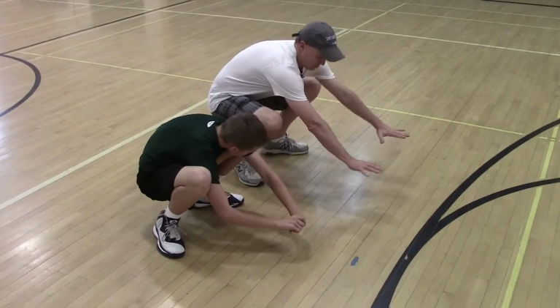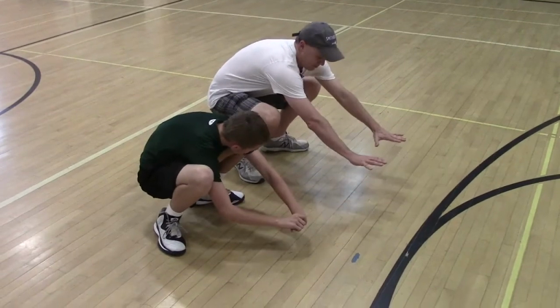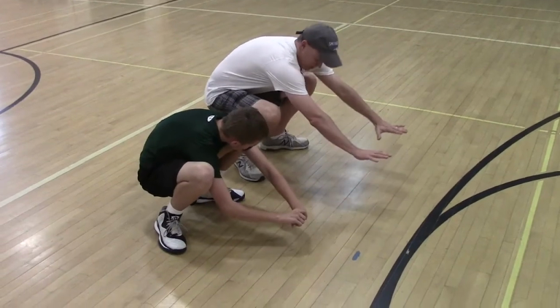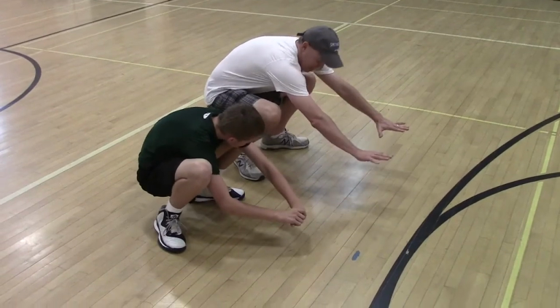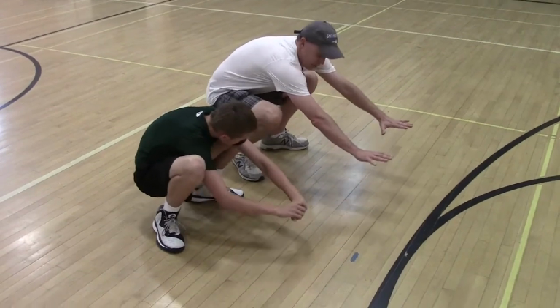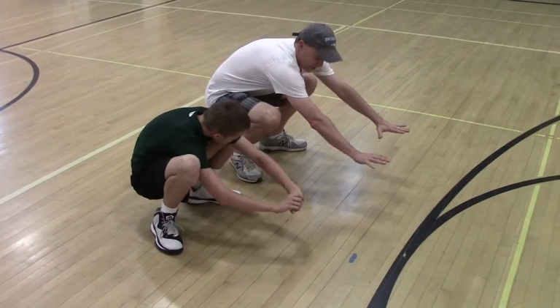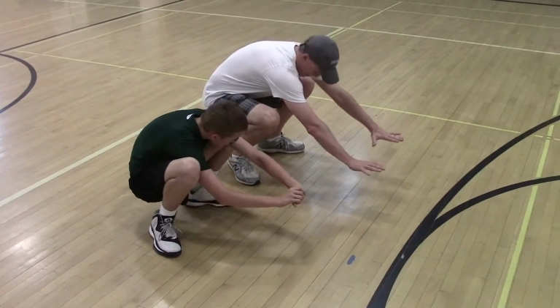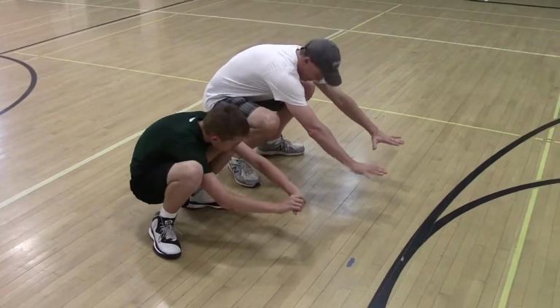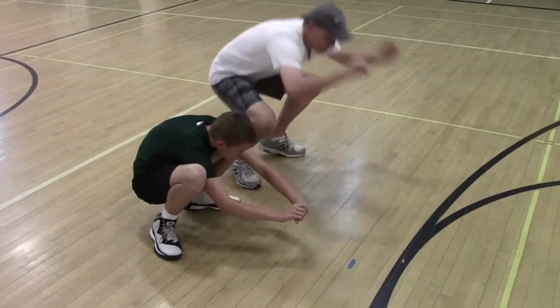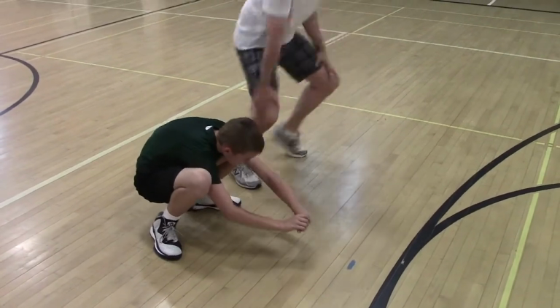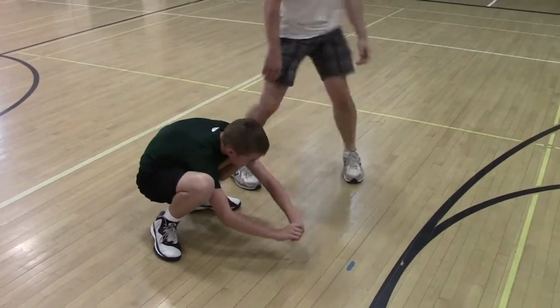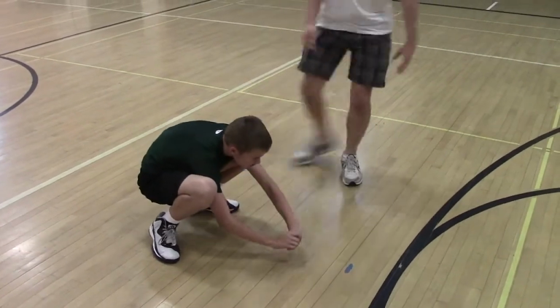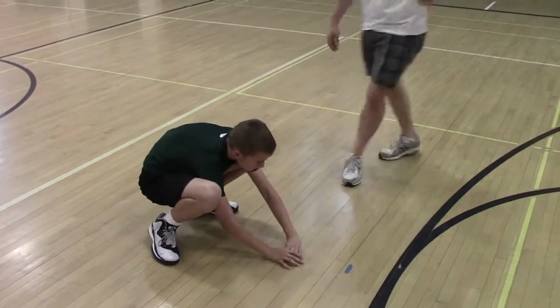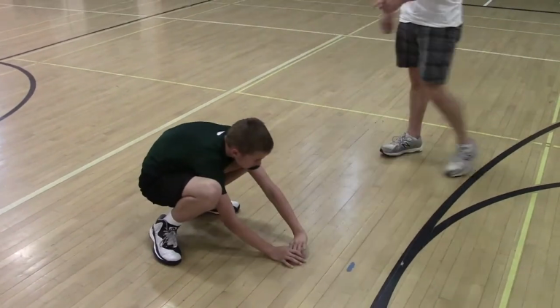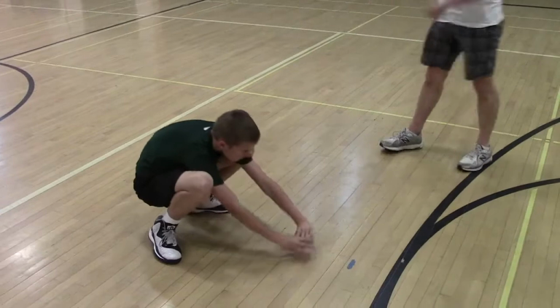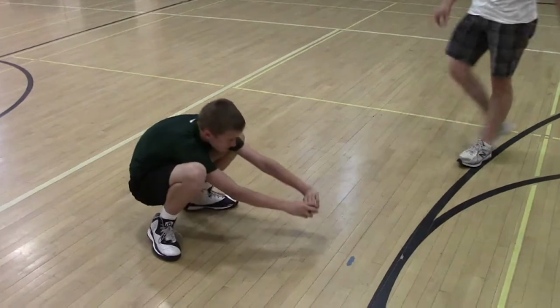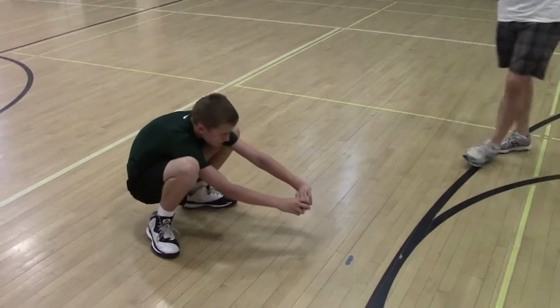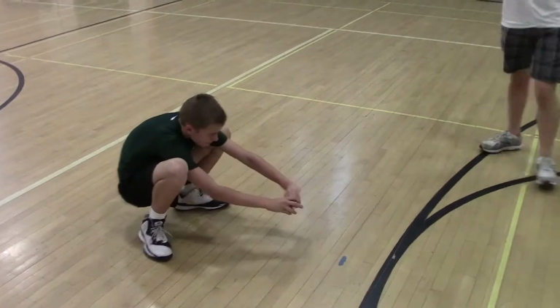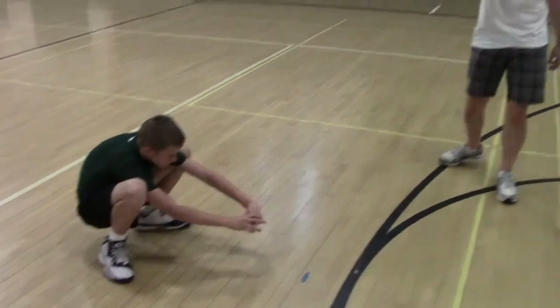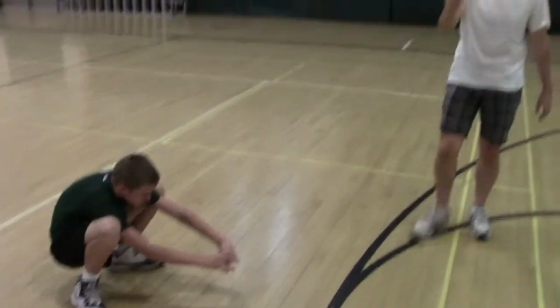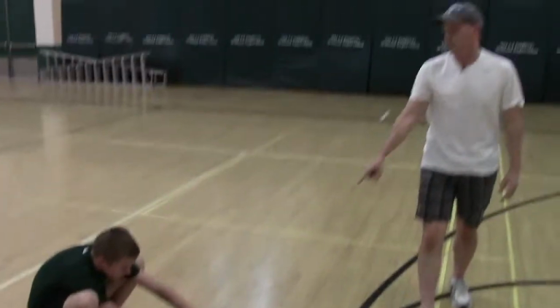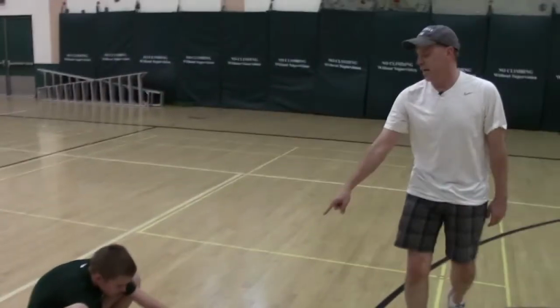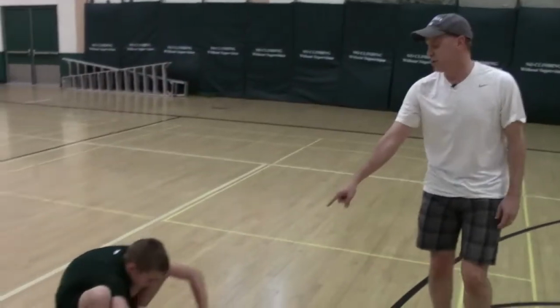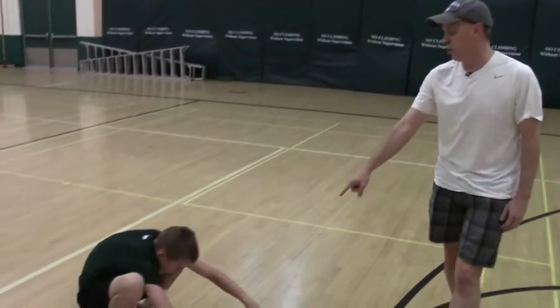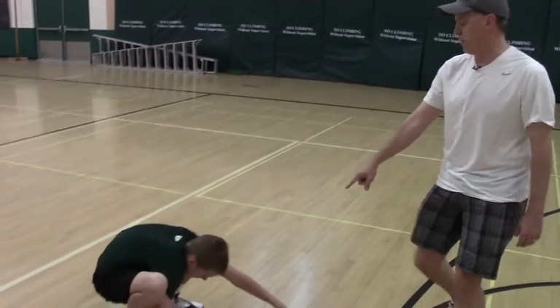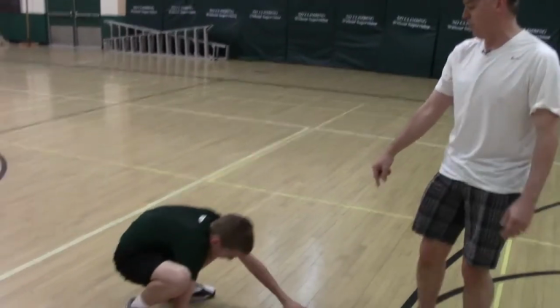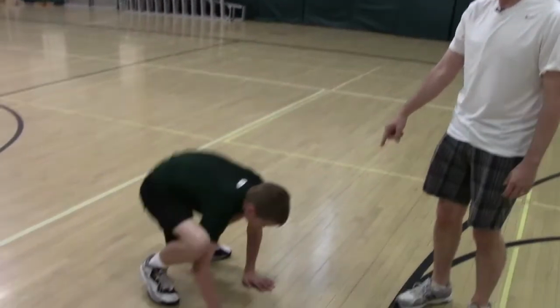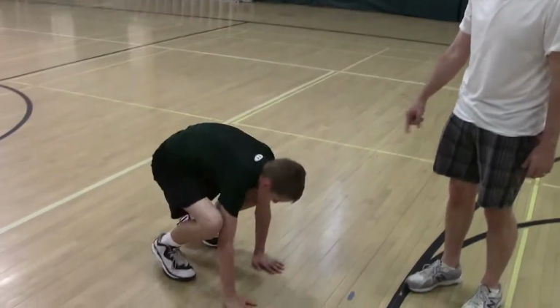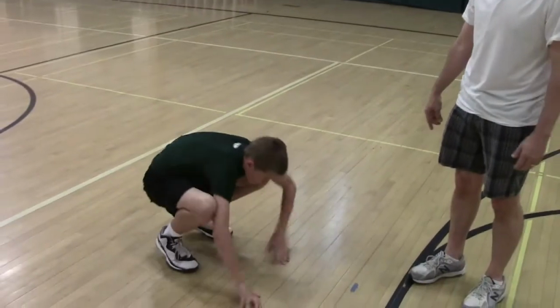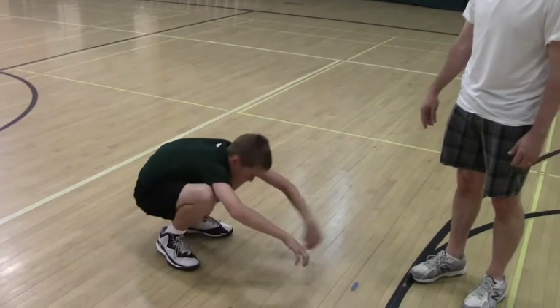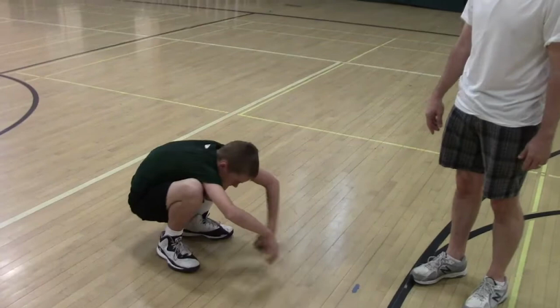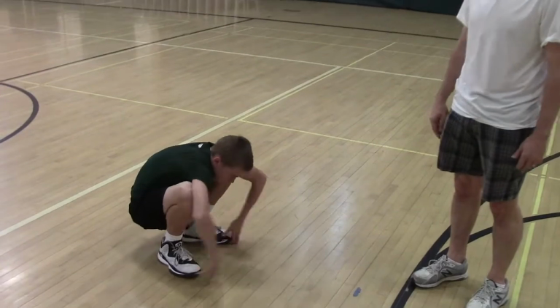That's step one. Step two is Drew putting both hands under his toes.